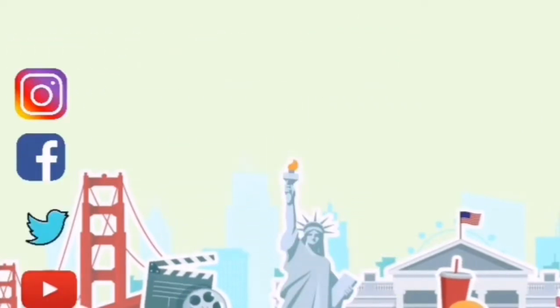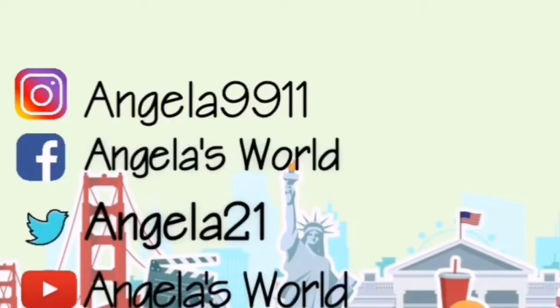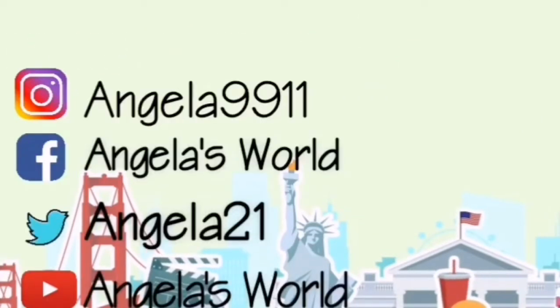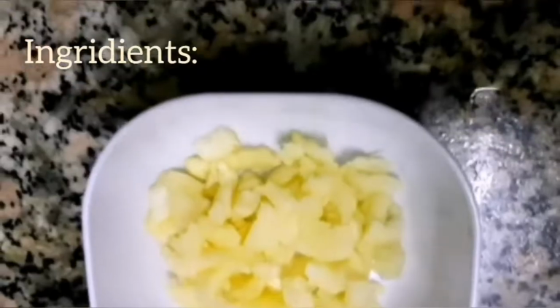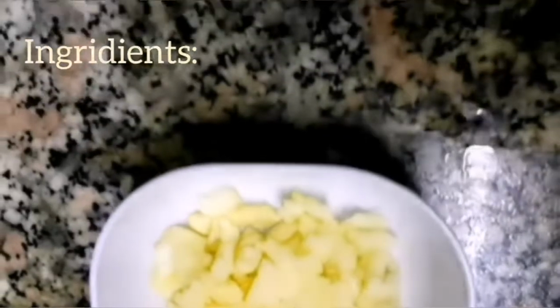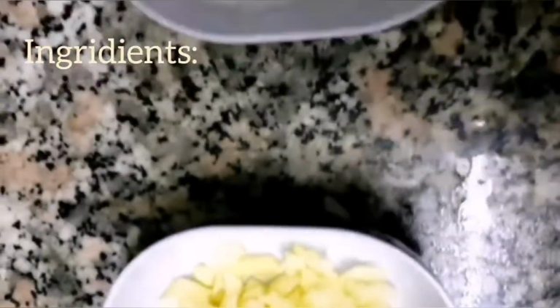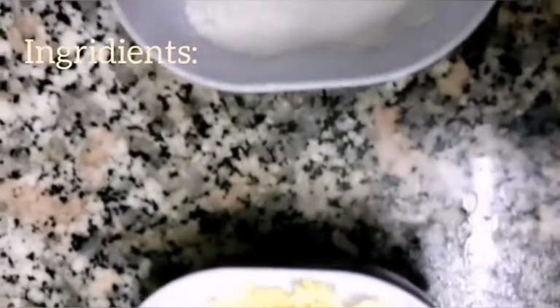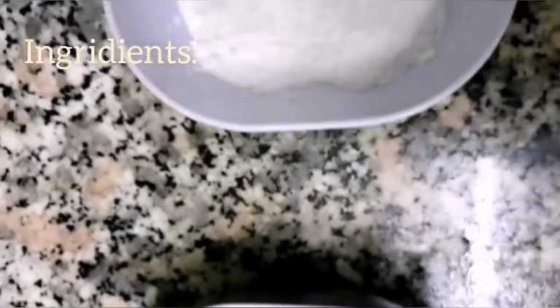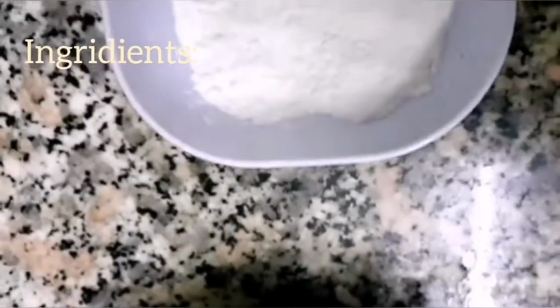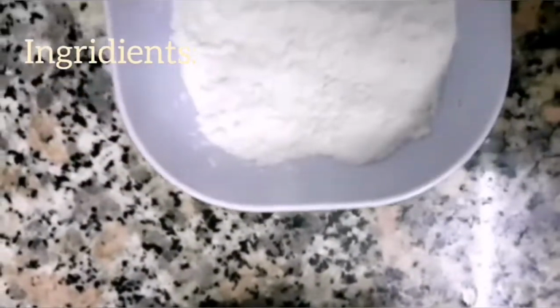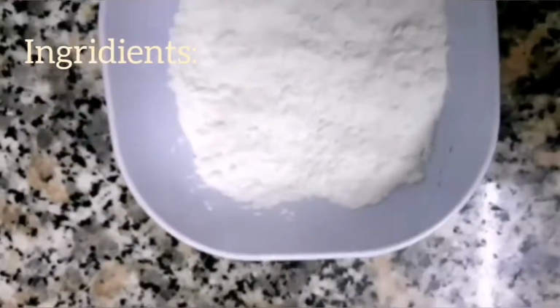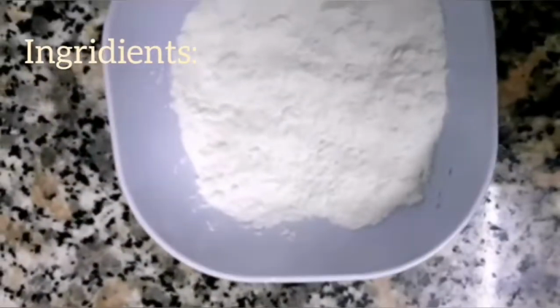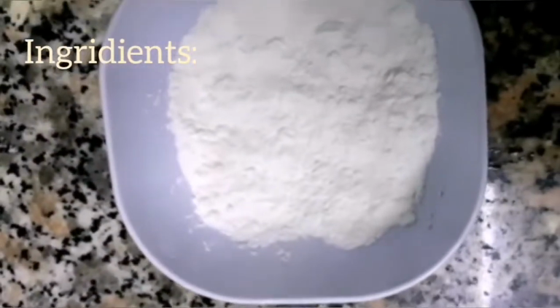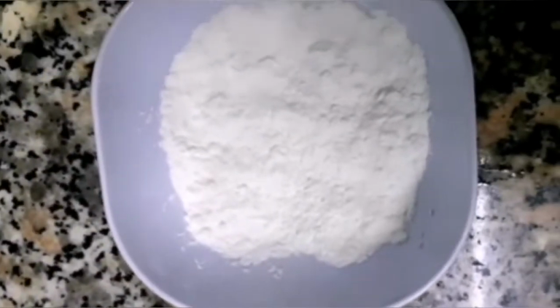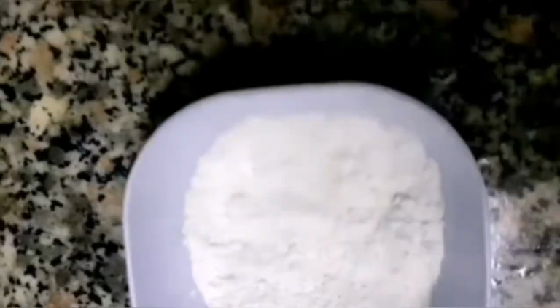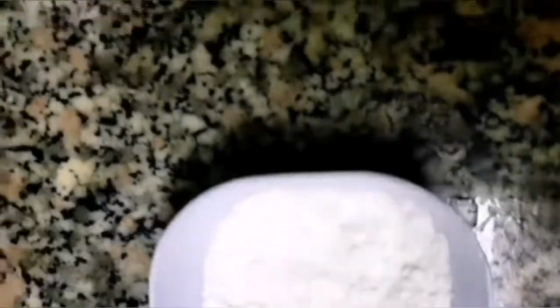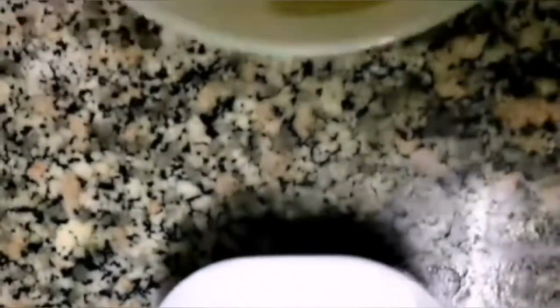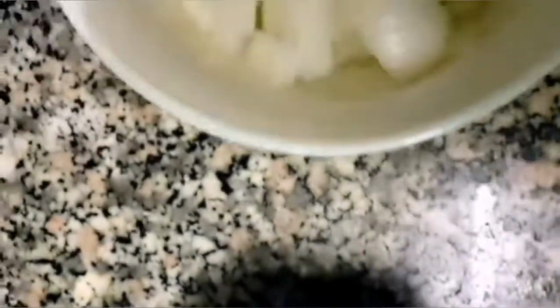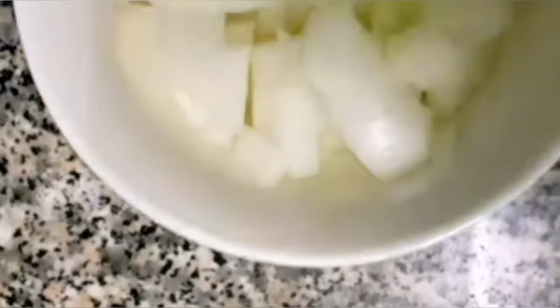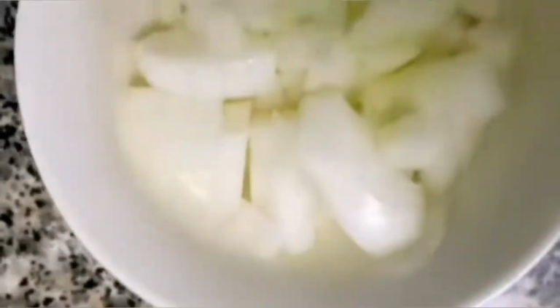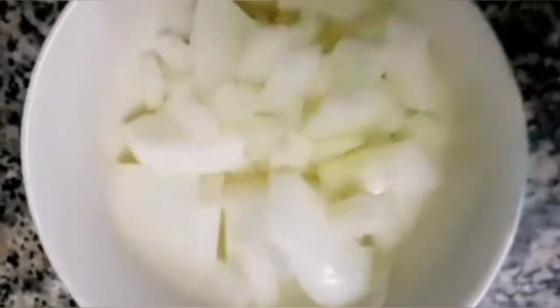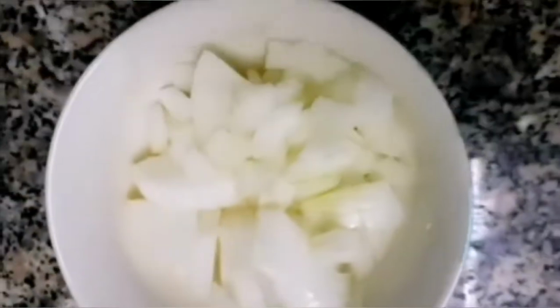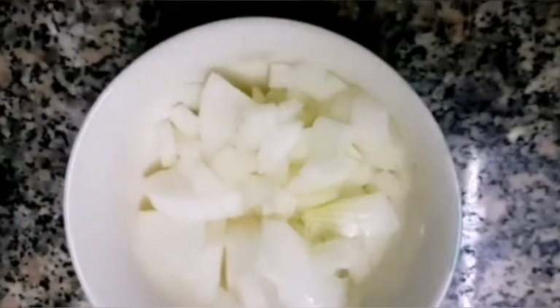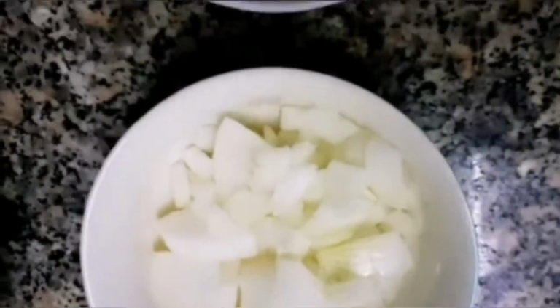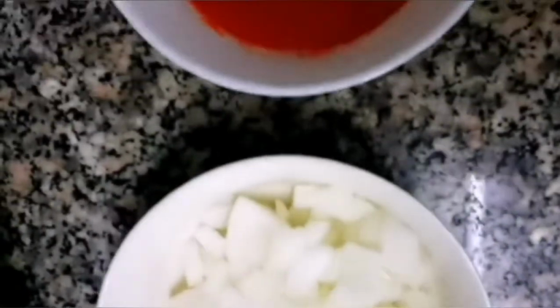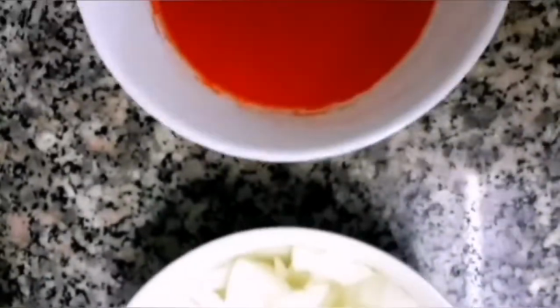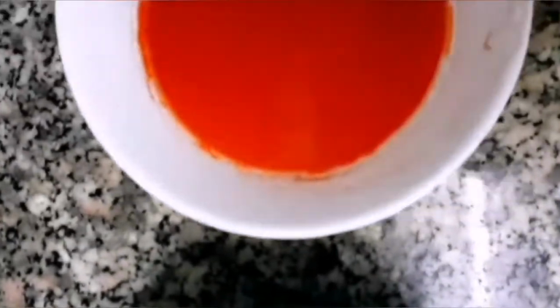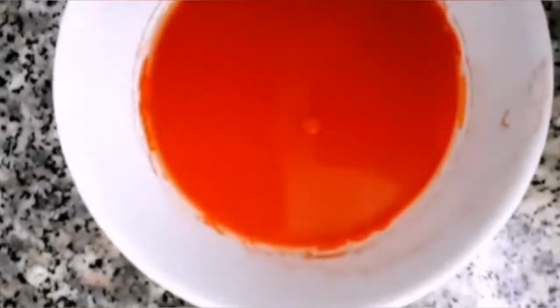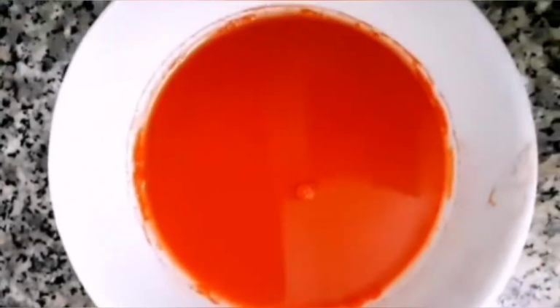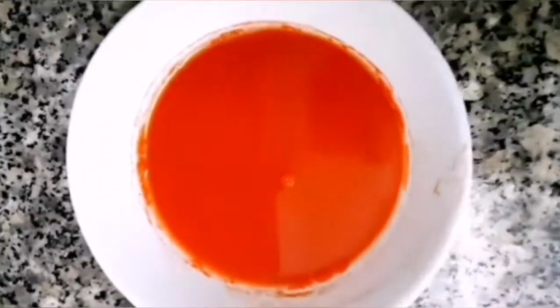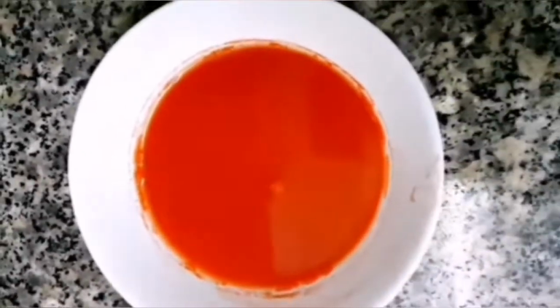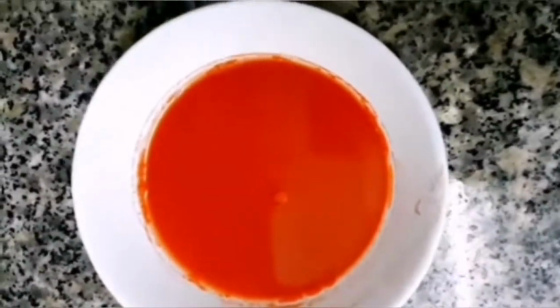We need crushed garlic, cornstarch, chopped onion, another powder, and peanut butter.